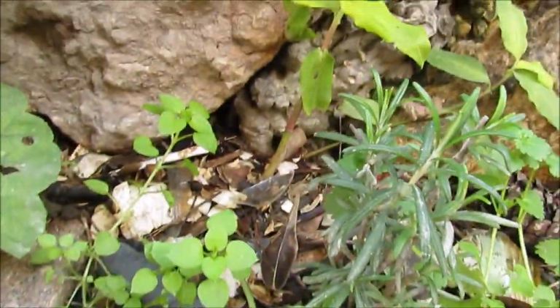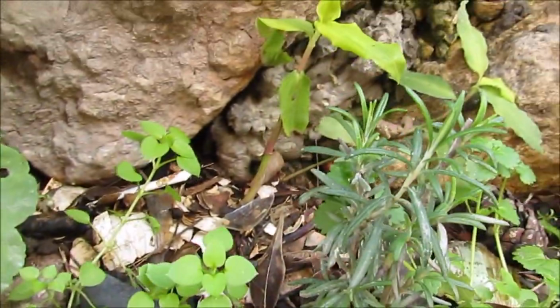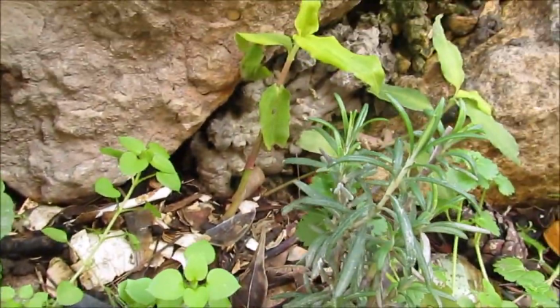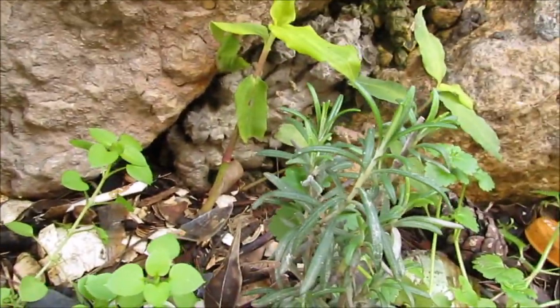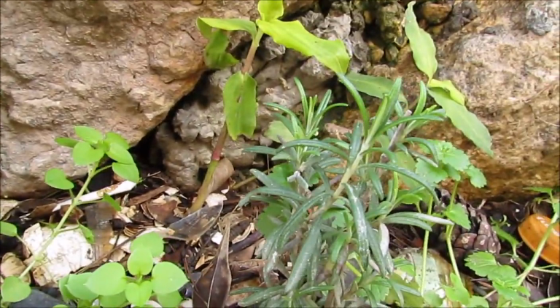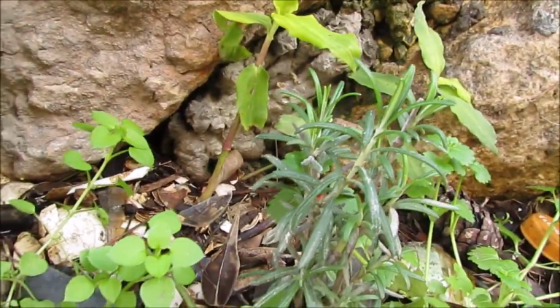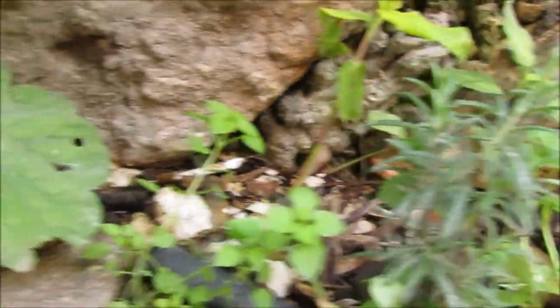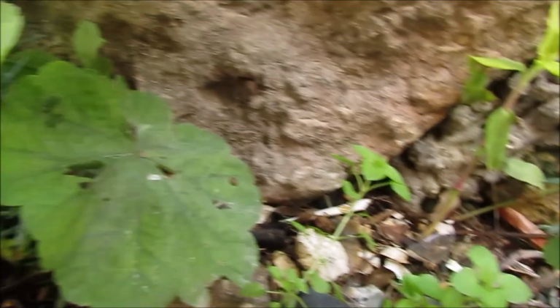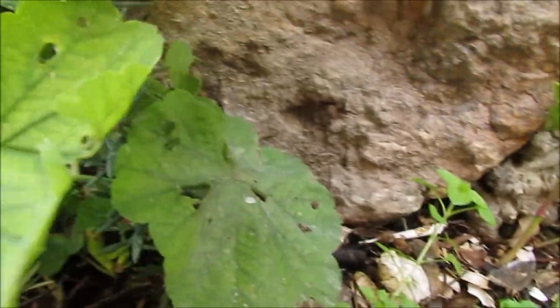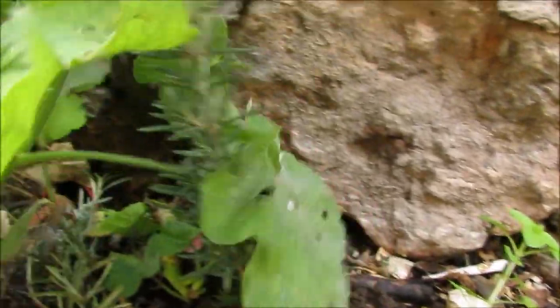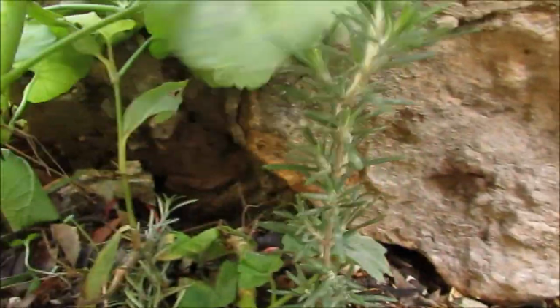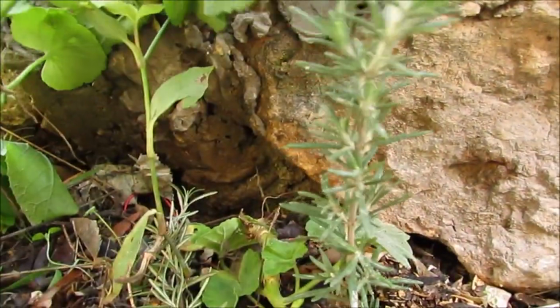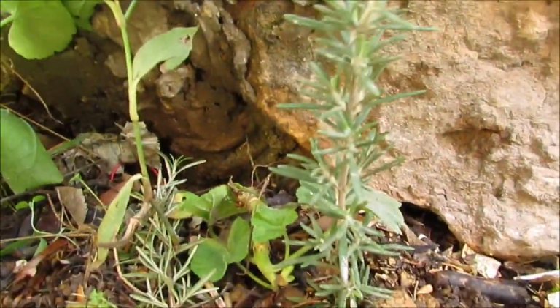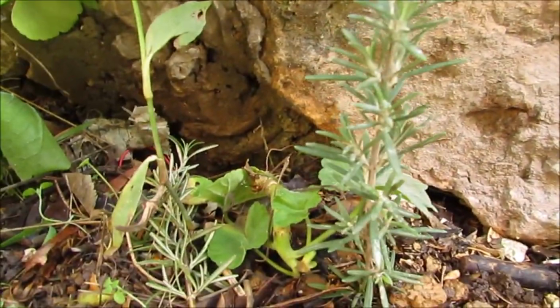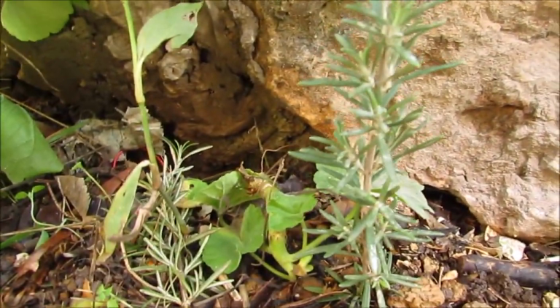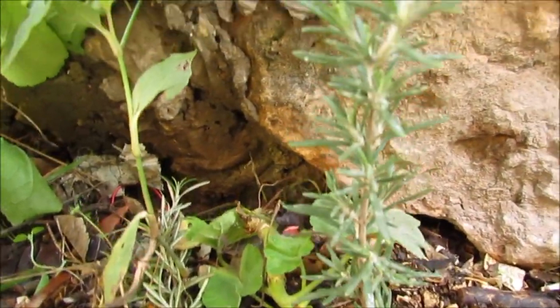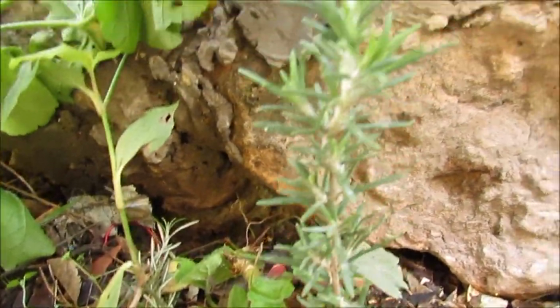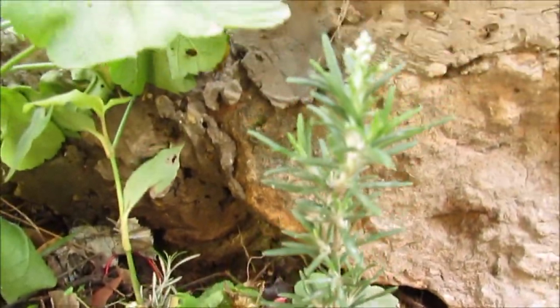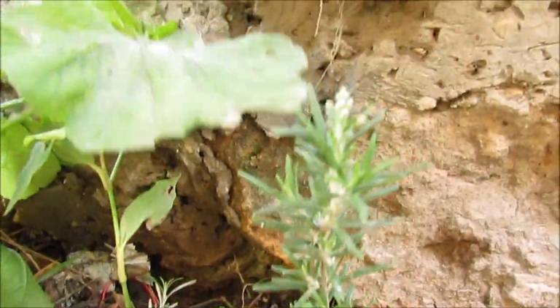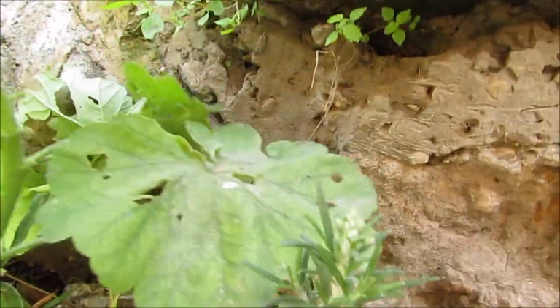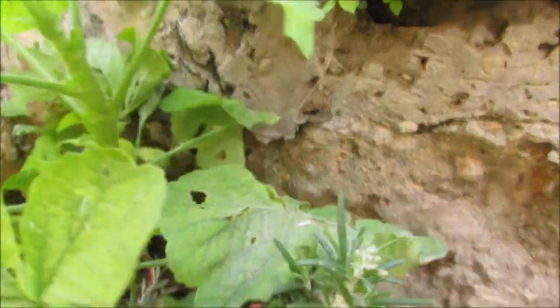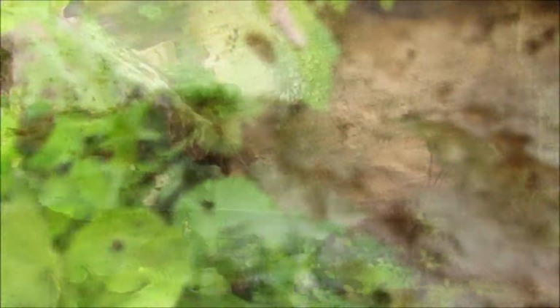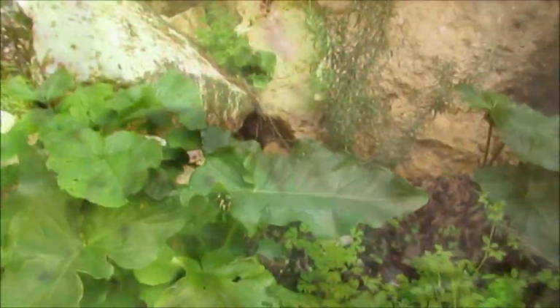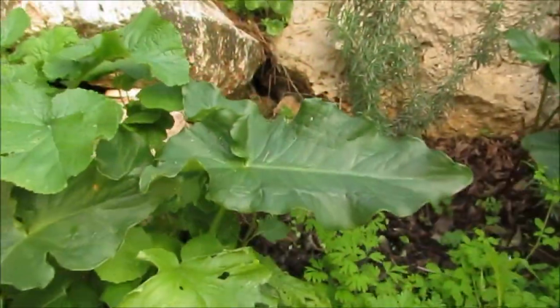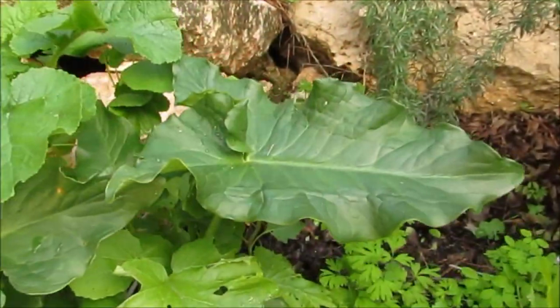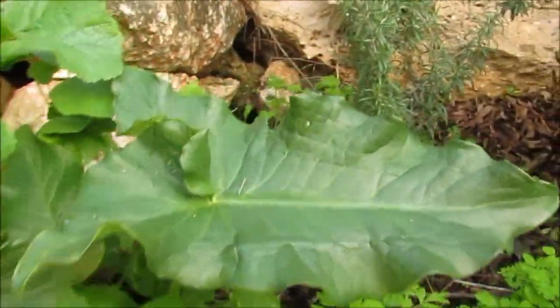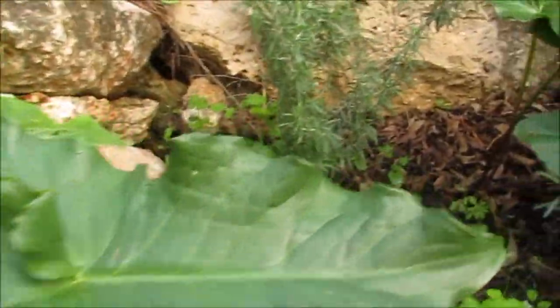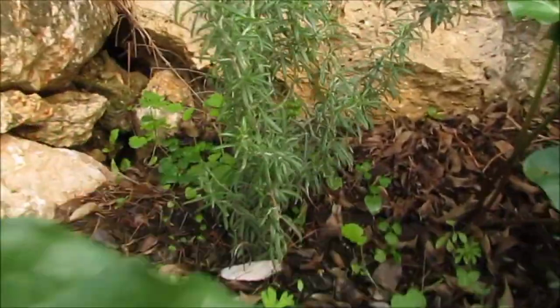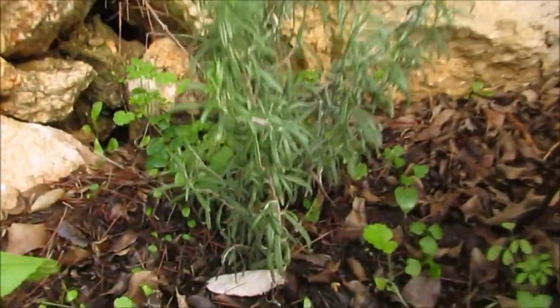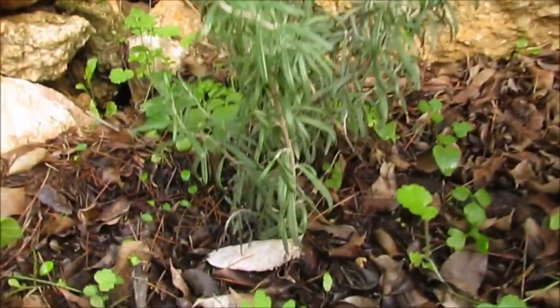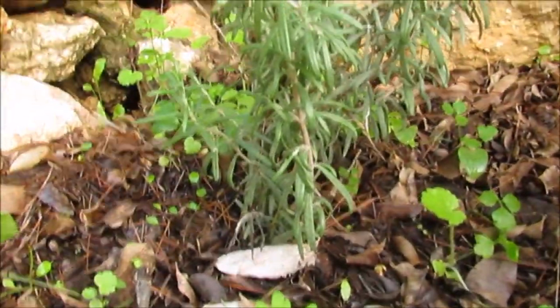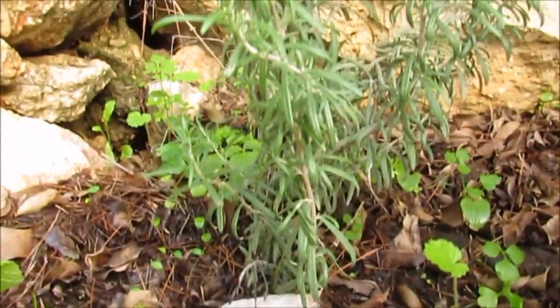Some of my young plants — this one is about one month old and is doing well. This one is about nearly a year.